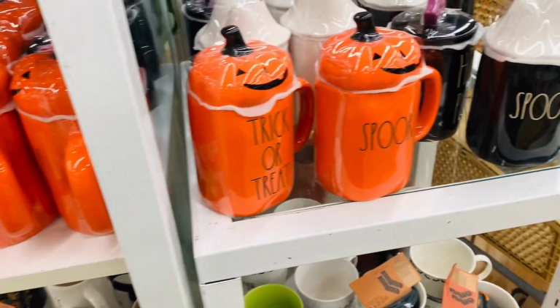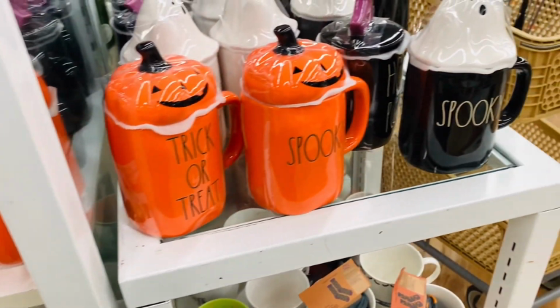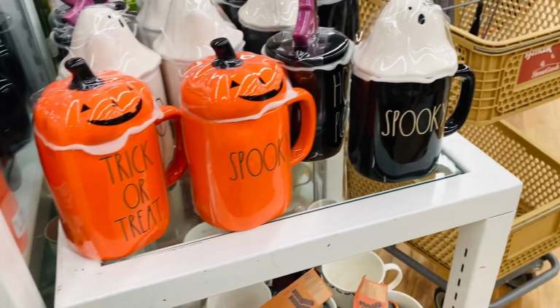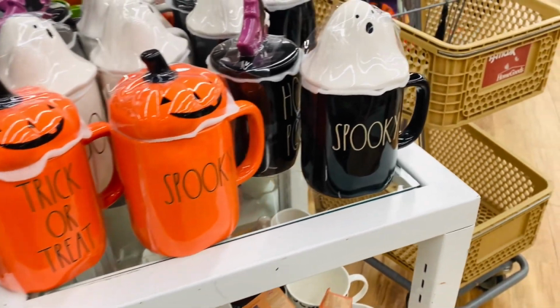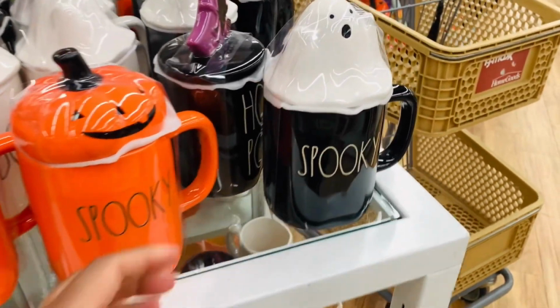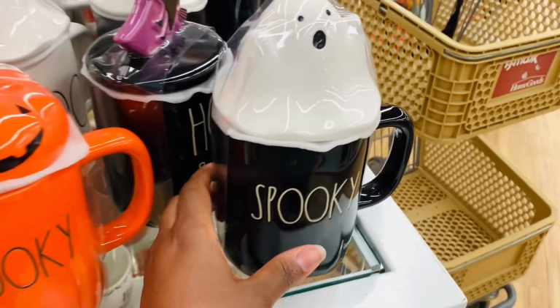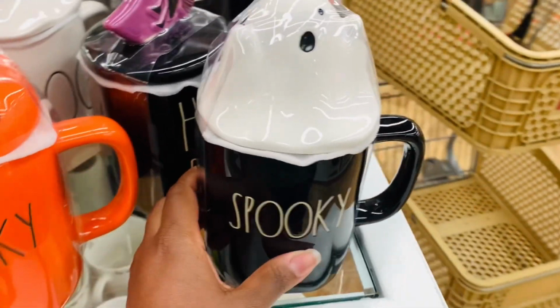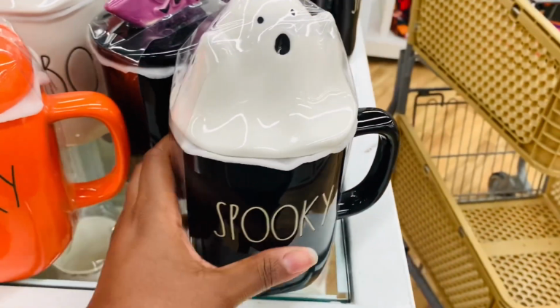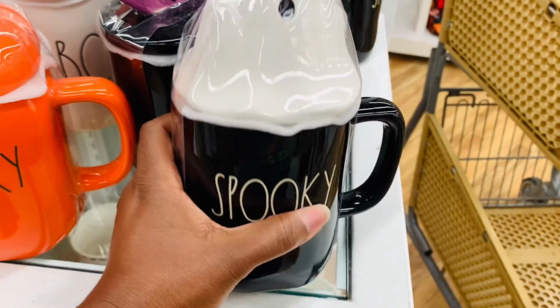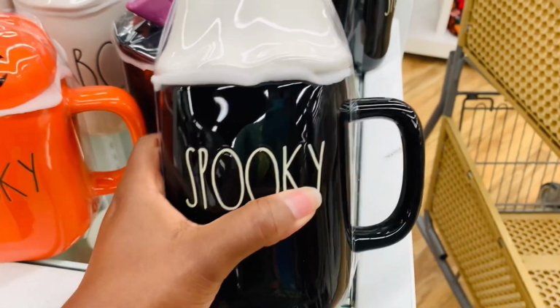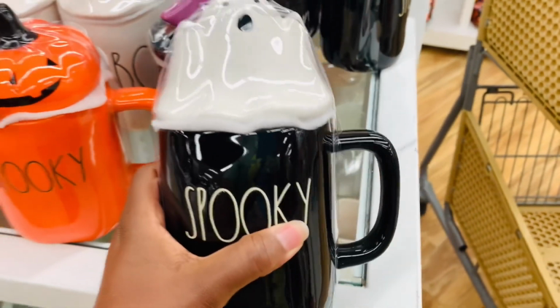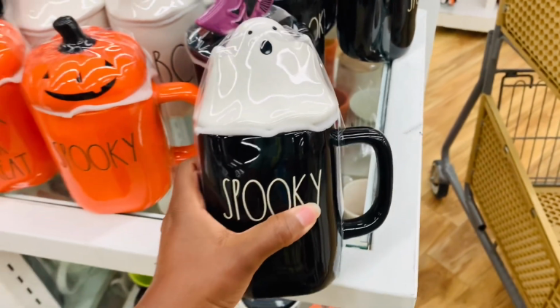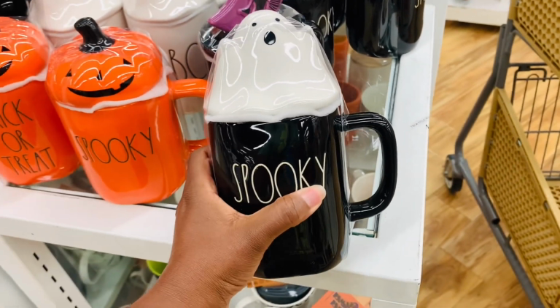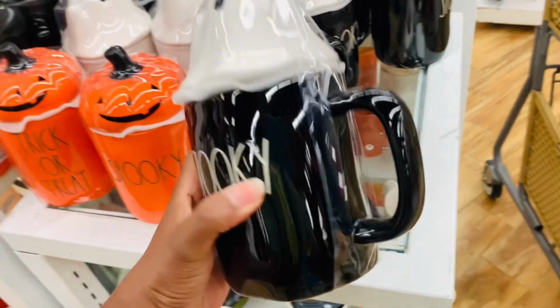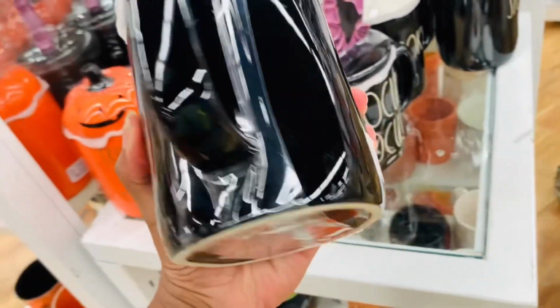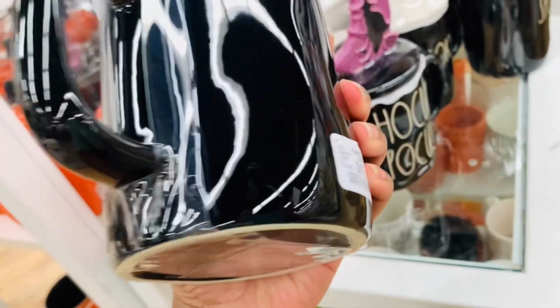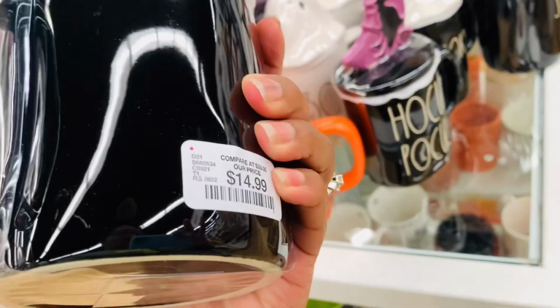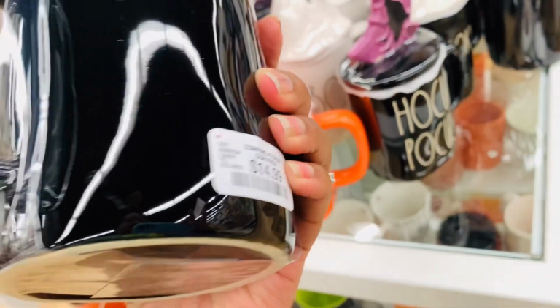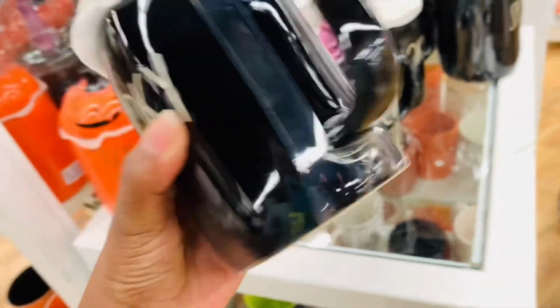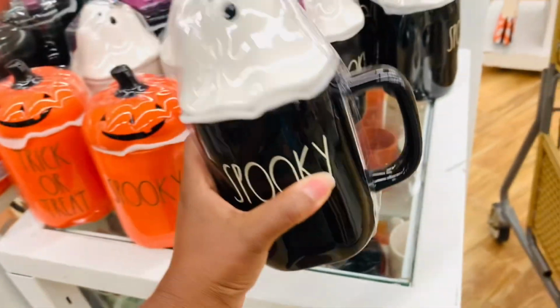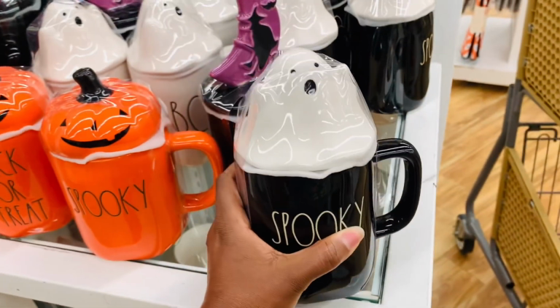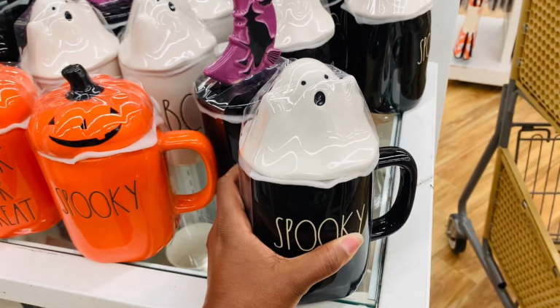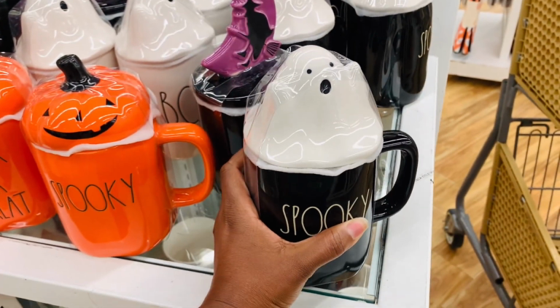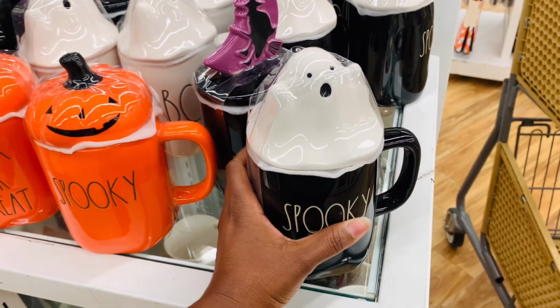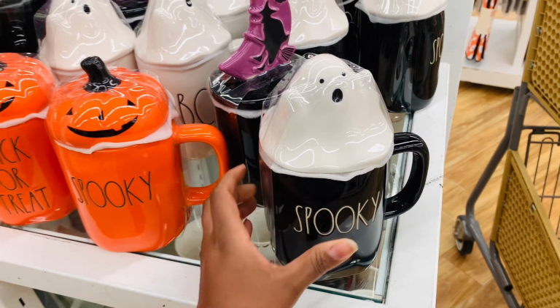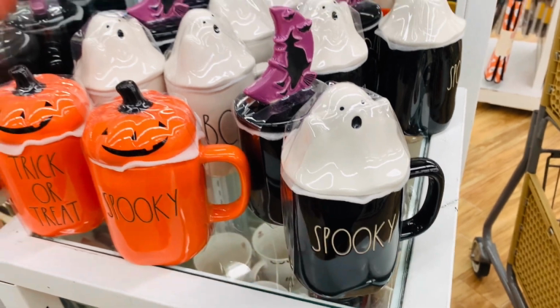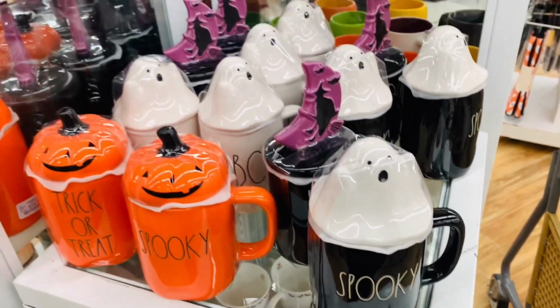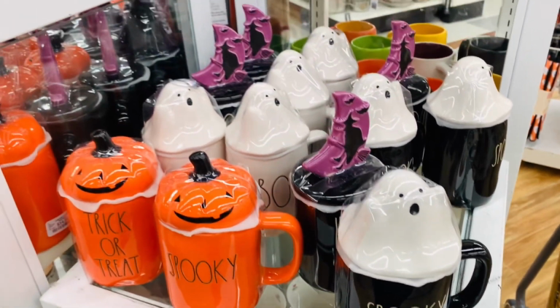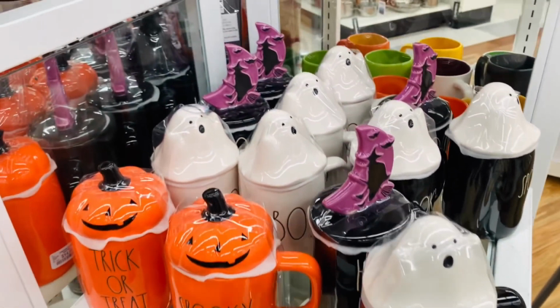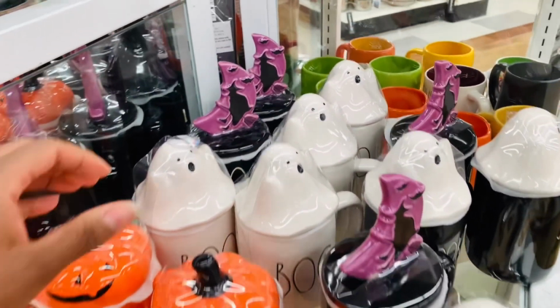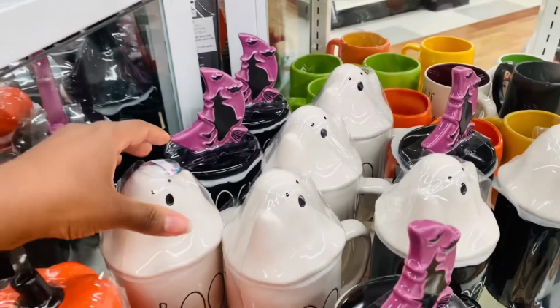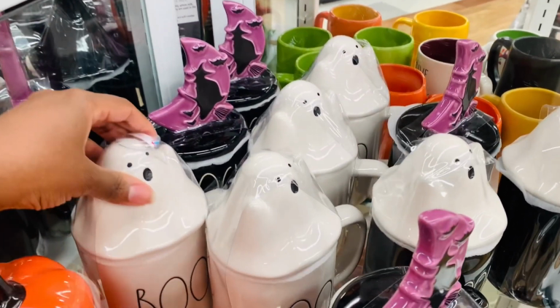This little ghost guy is so very cute. I don't have anything that has a ghost on the top of it. I do like this spooky one but I am really feeling the all-white boo. Which one do you guys think is cuter — the black one or the all-white one?